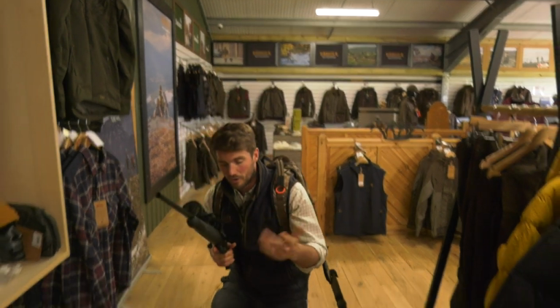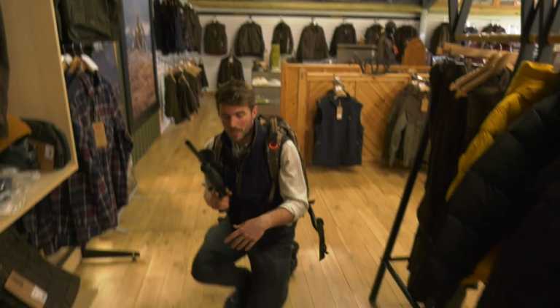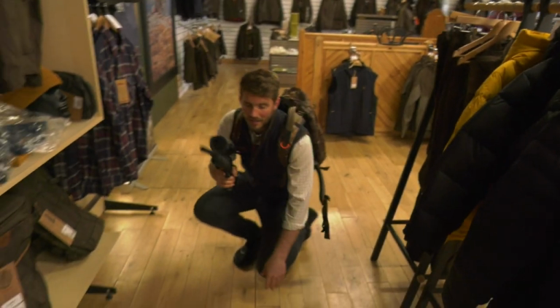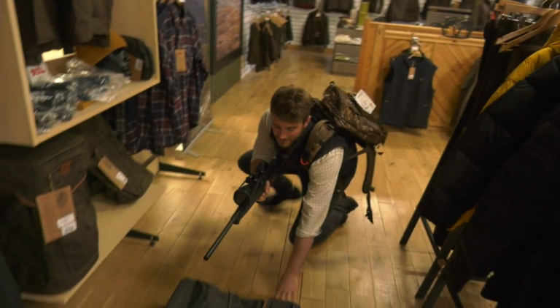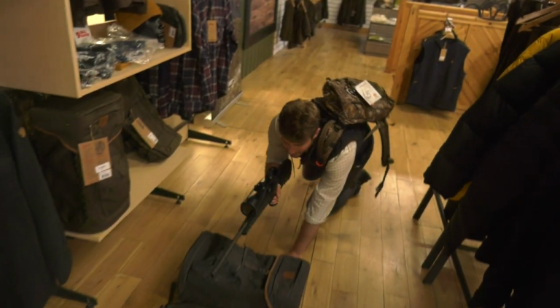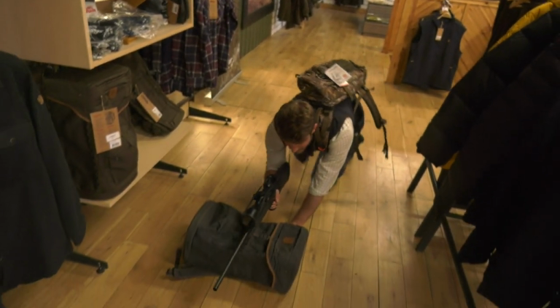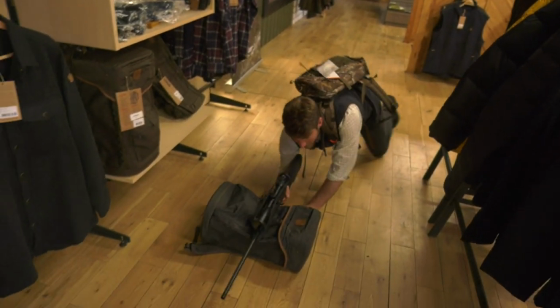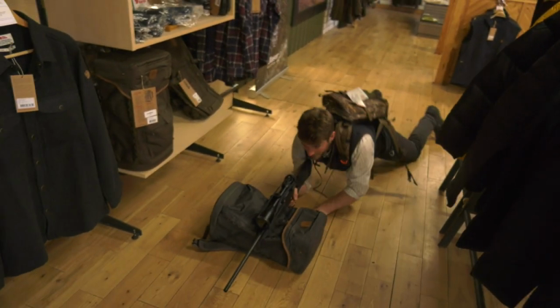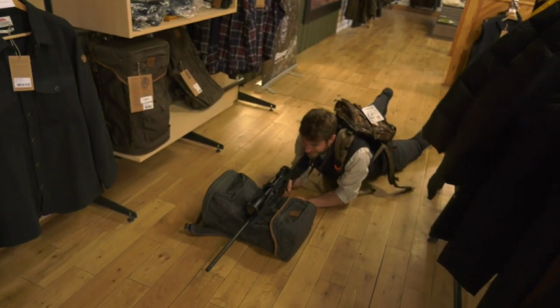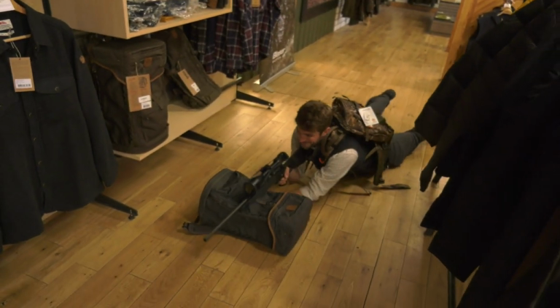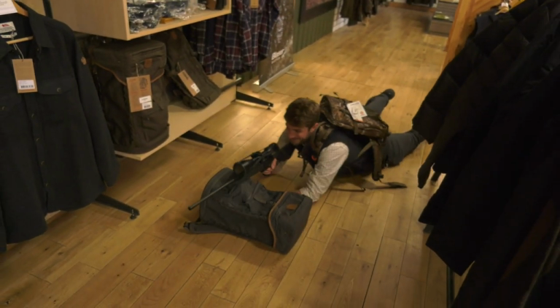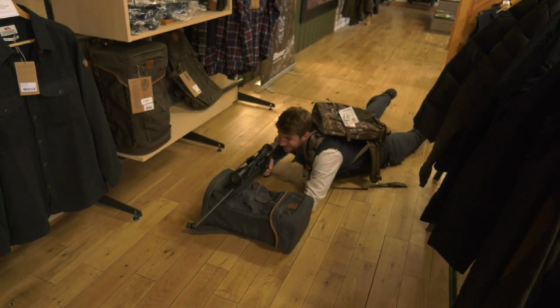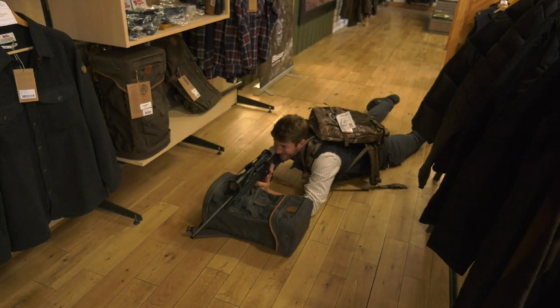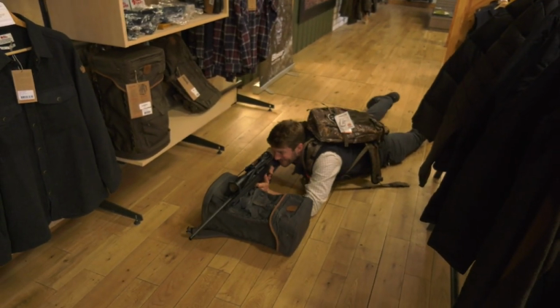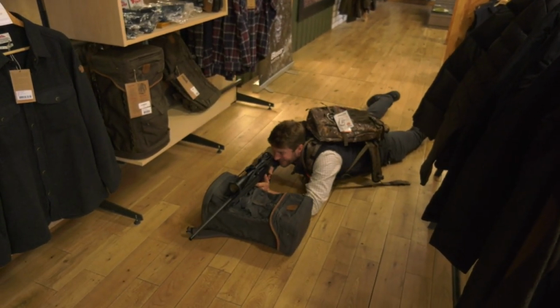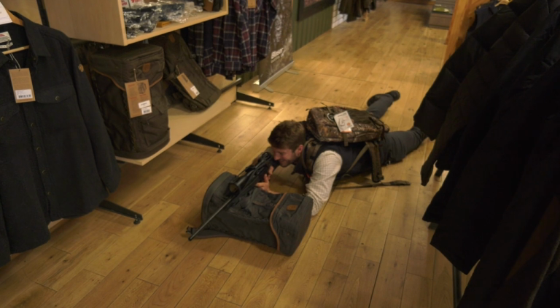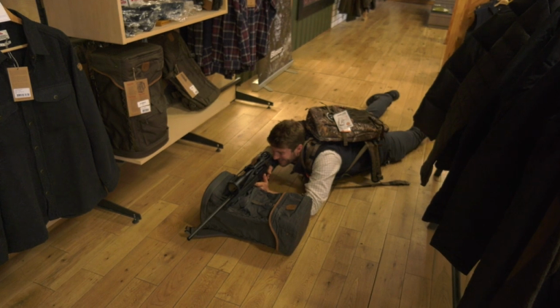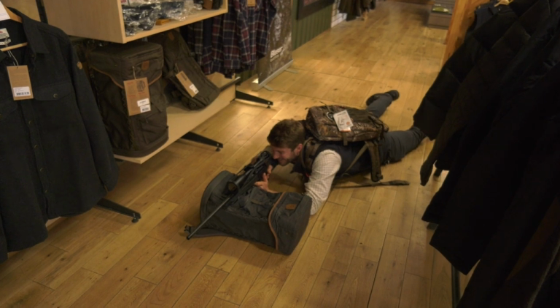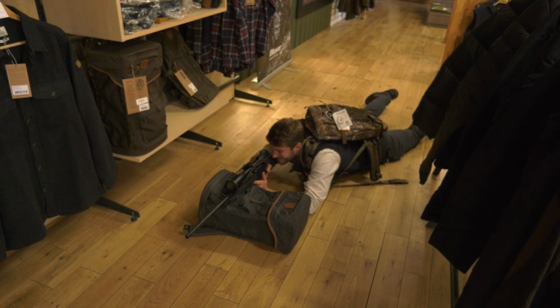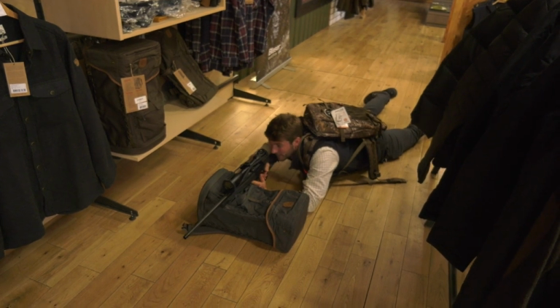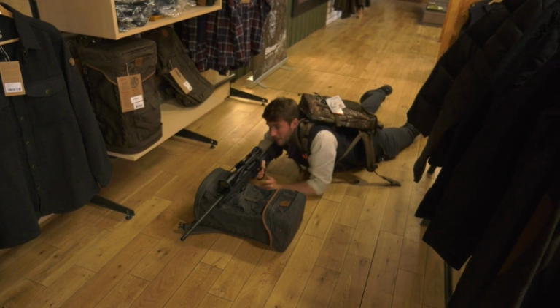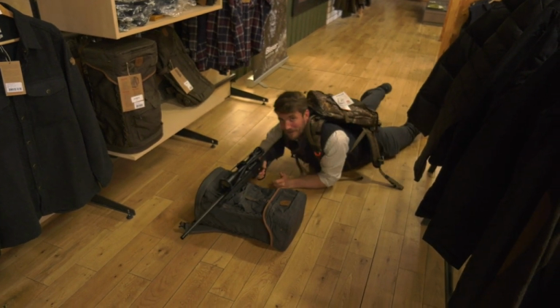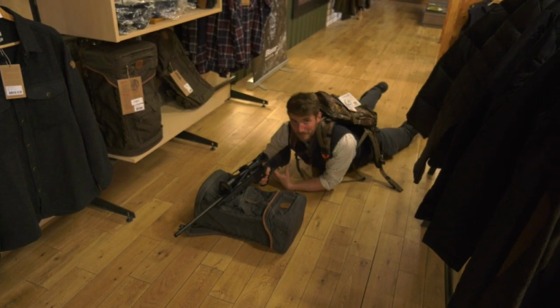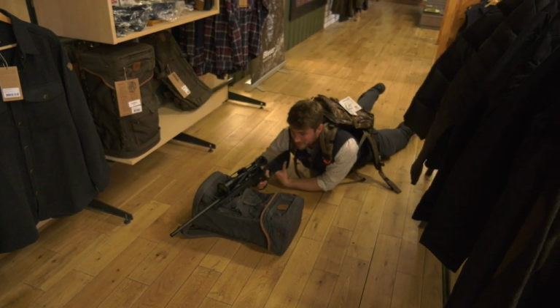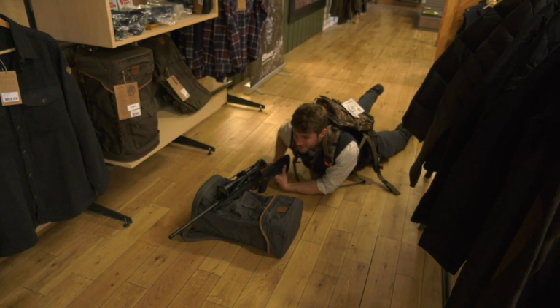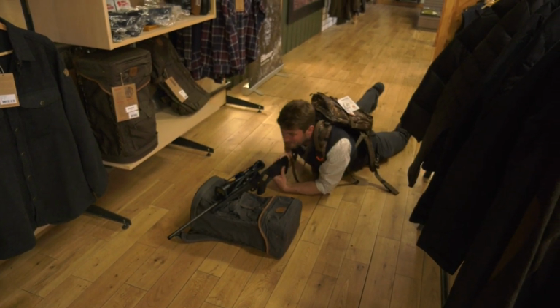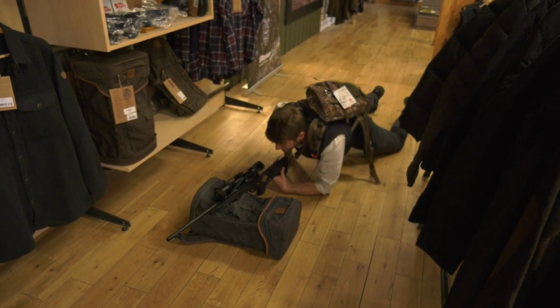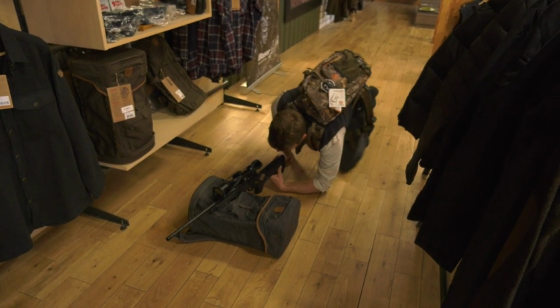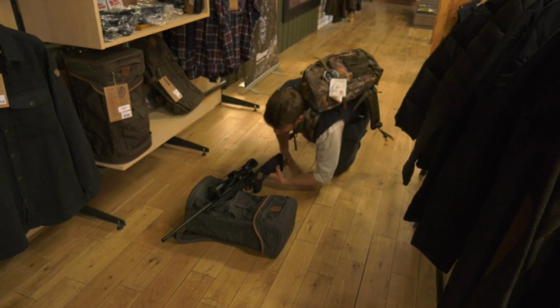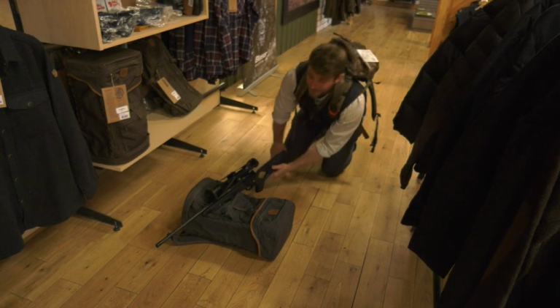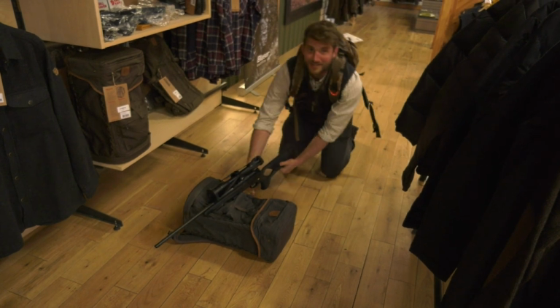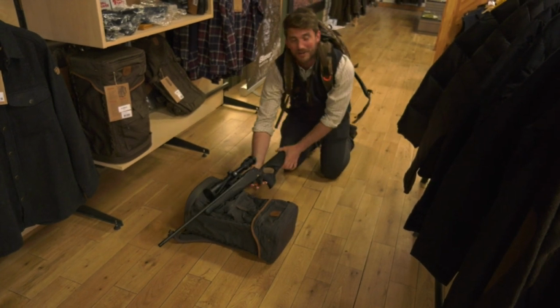Or you can lie down like so. You do this demo for everybody, do you? Yeah, every time anyone comes into the shop. I like to really get into character.